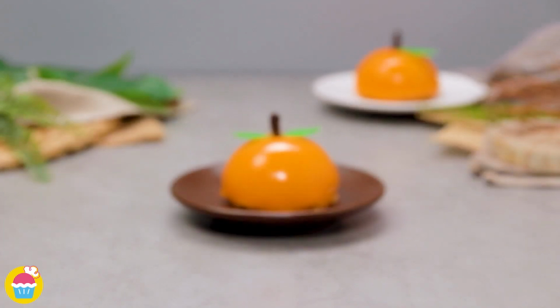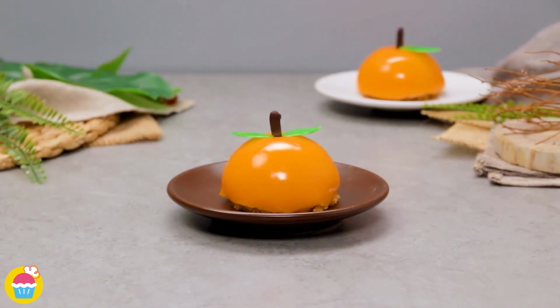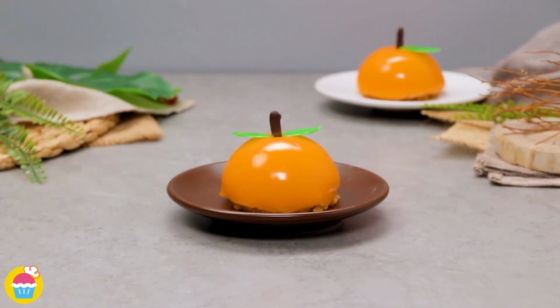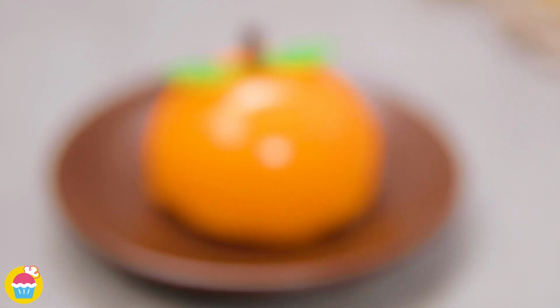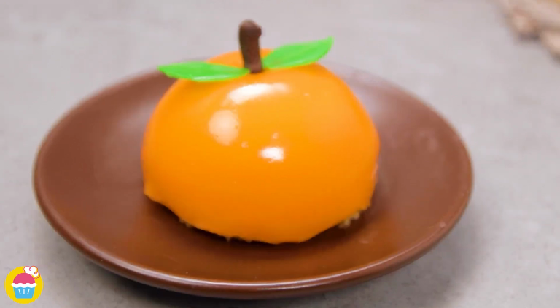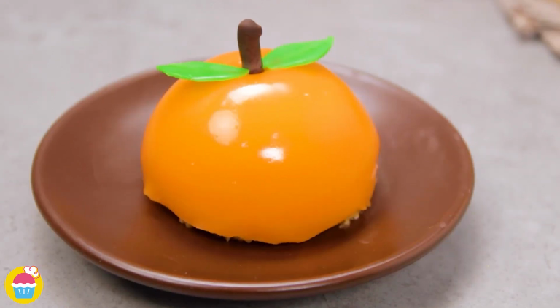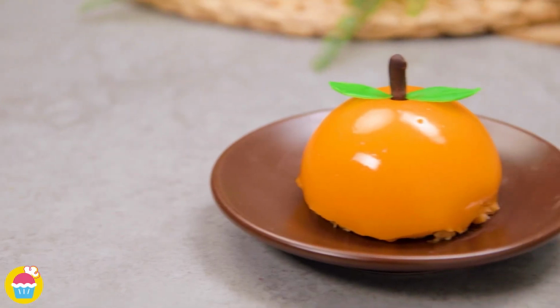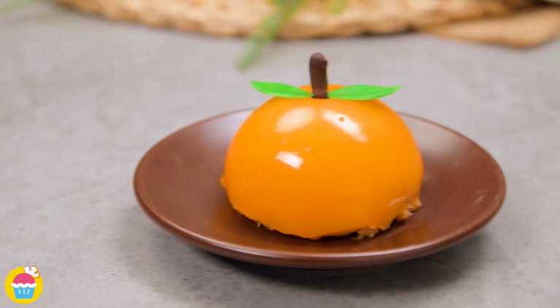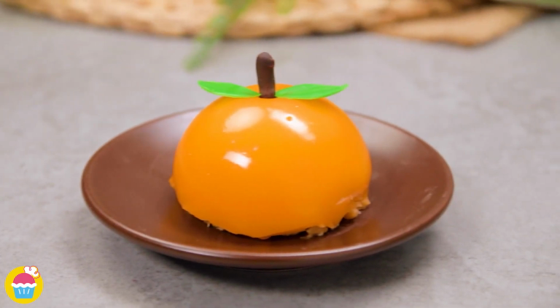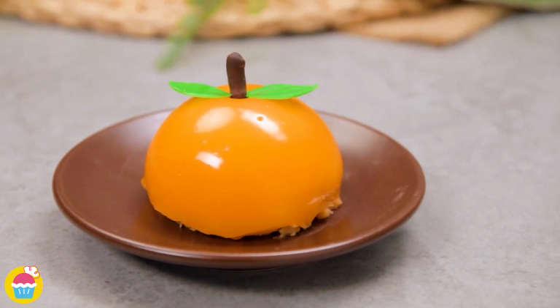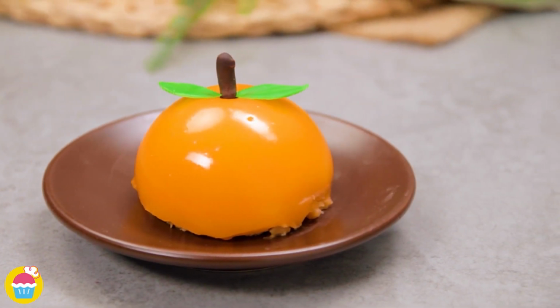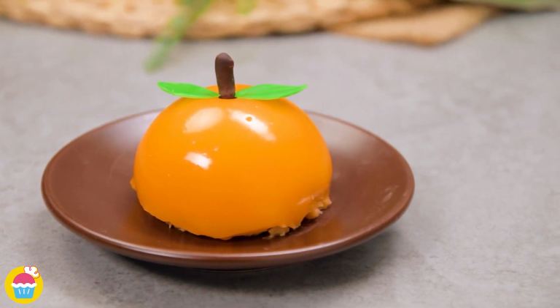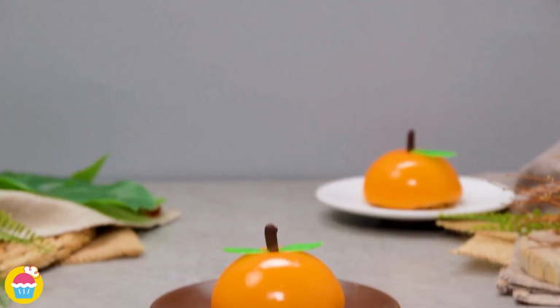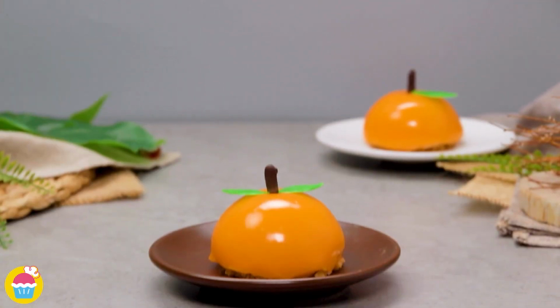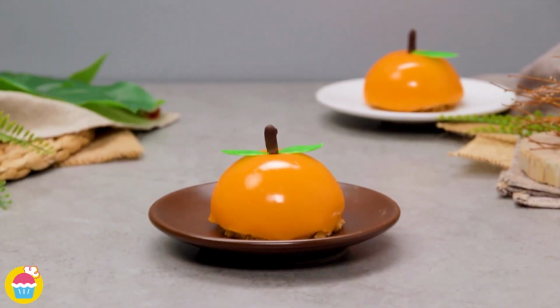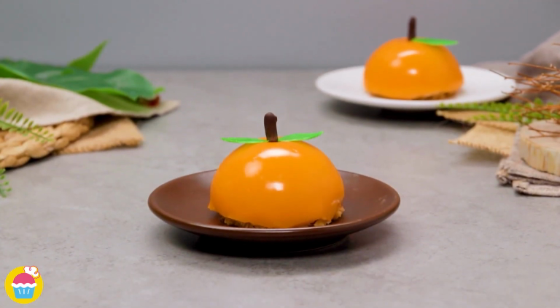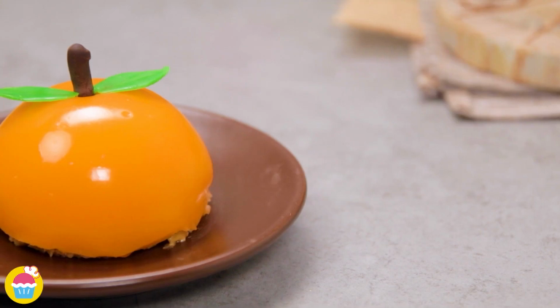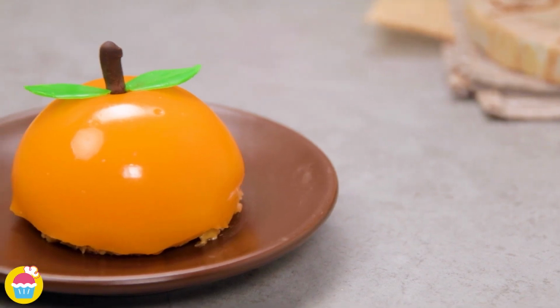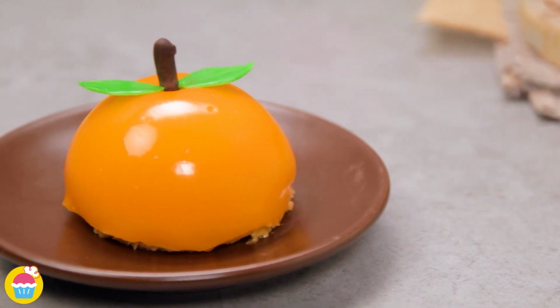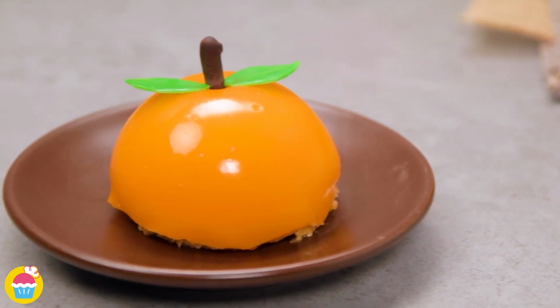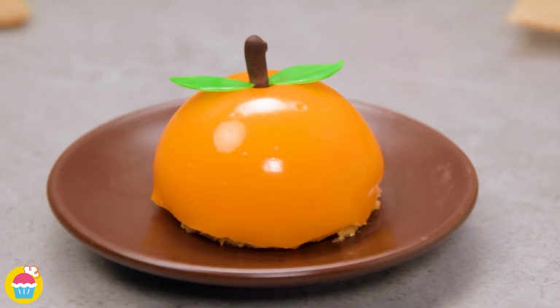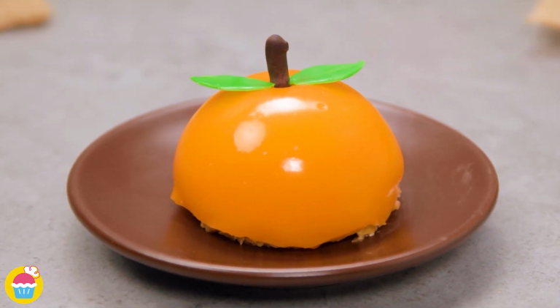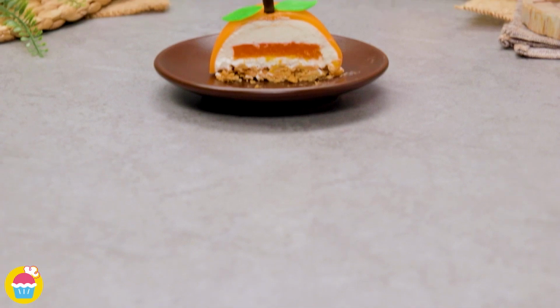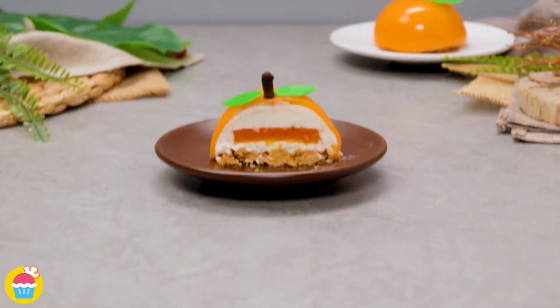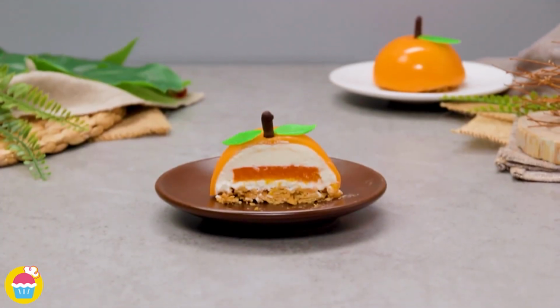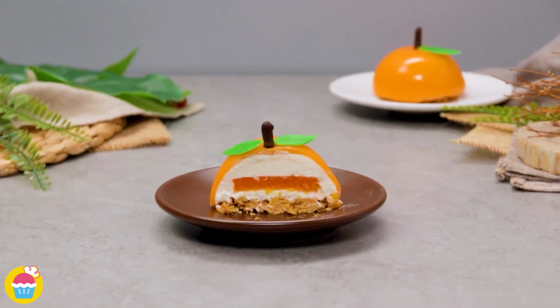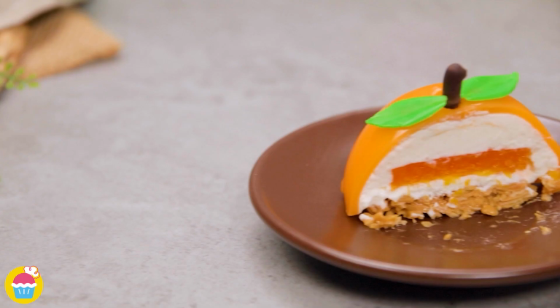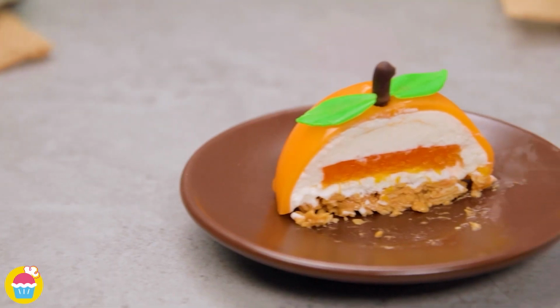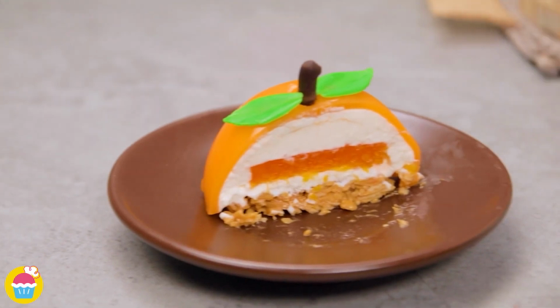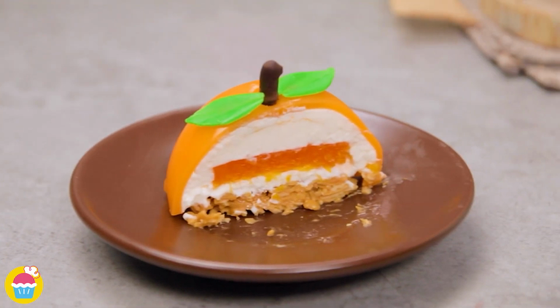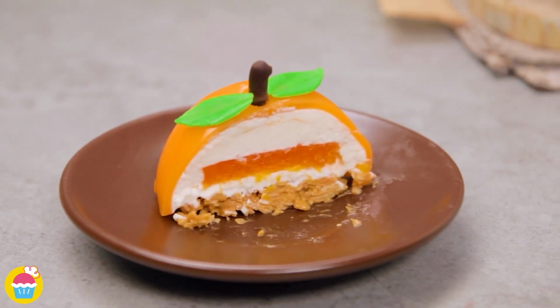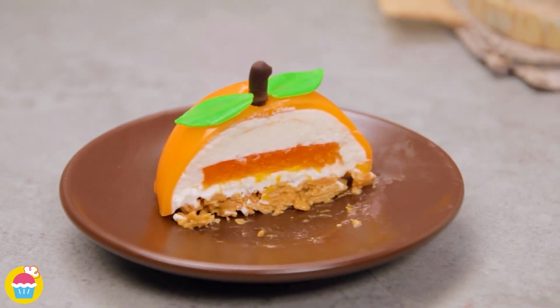Hello and welcome to NyamNyam! Look at this awesome orange mousse cake — so citrusy and fresh! Delicious! Let's make it!